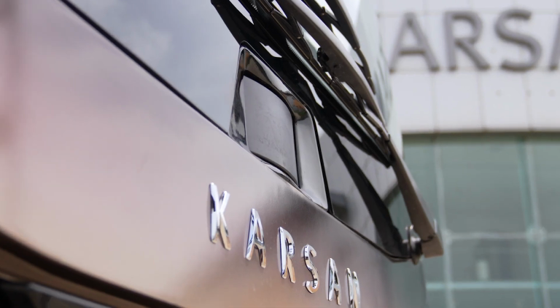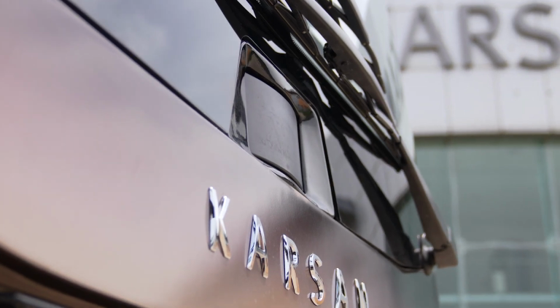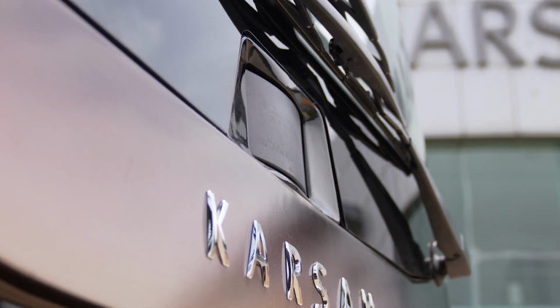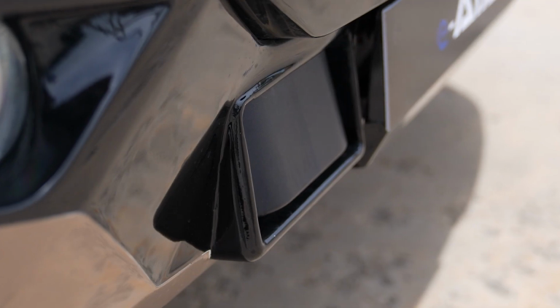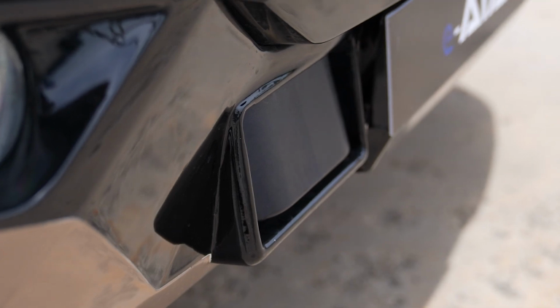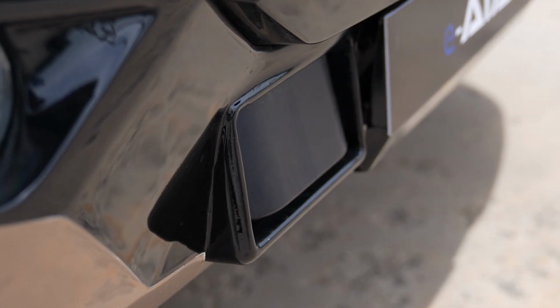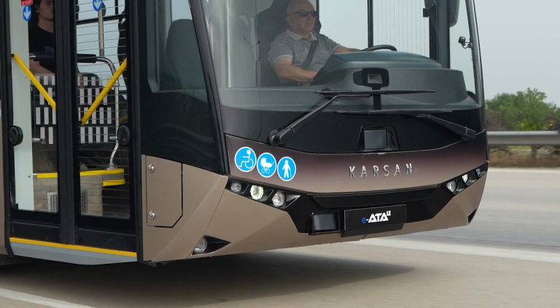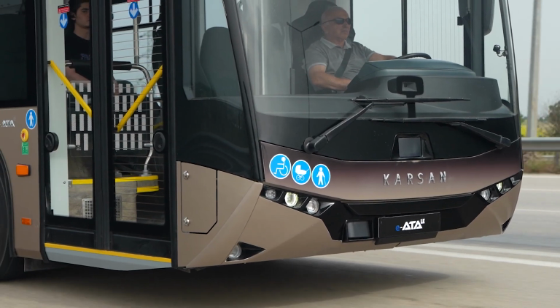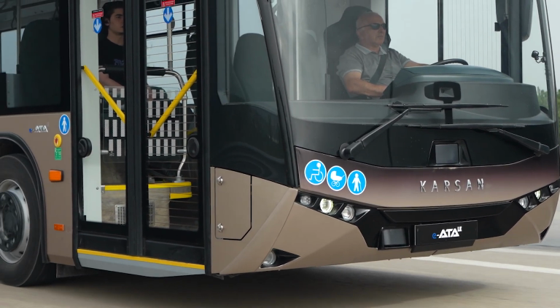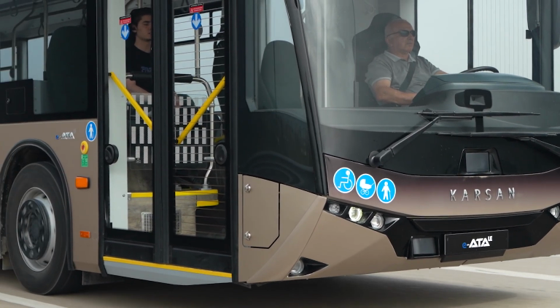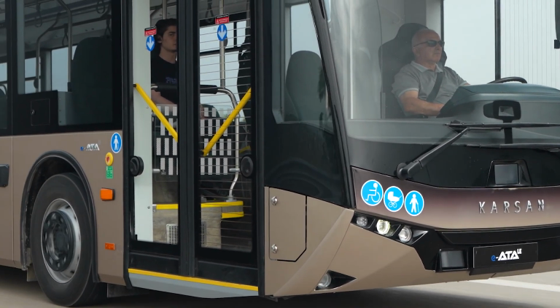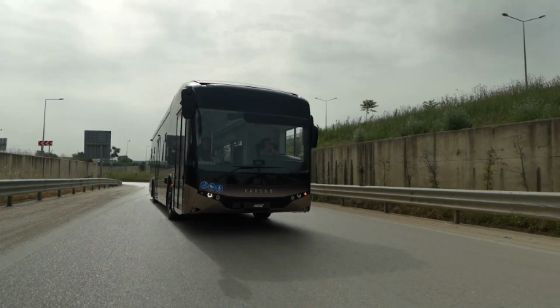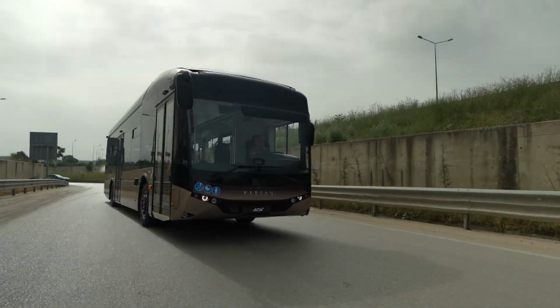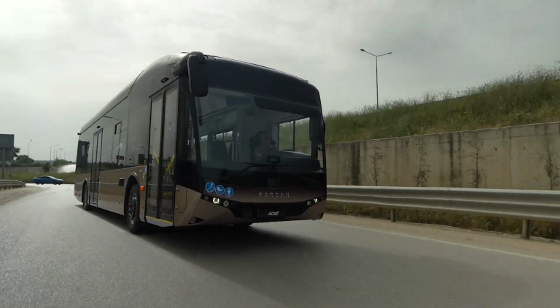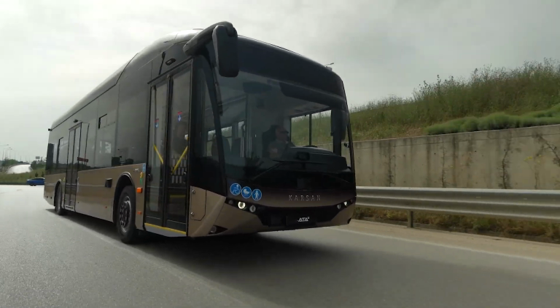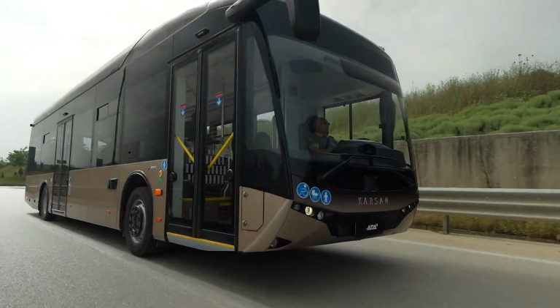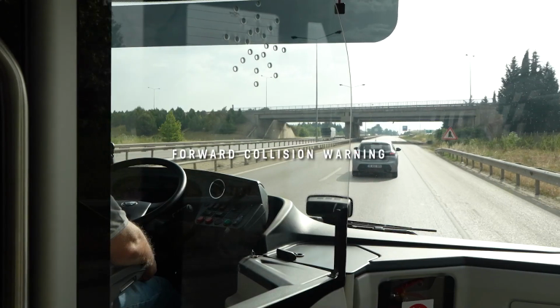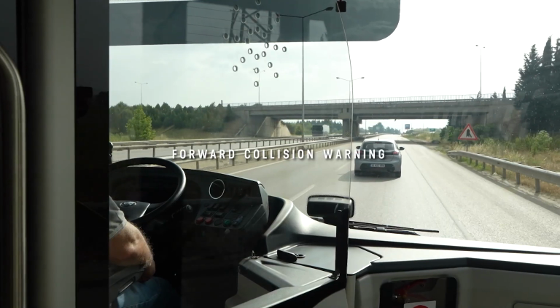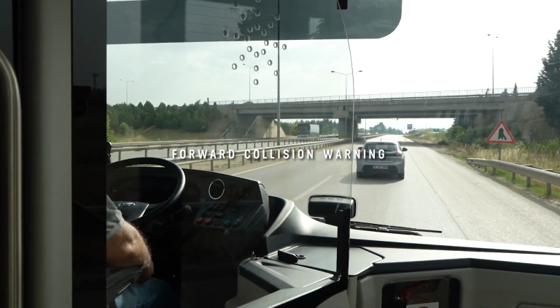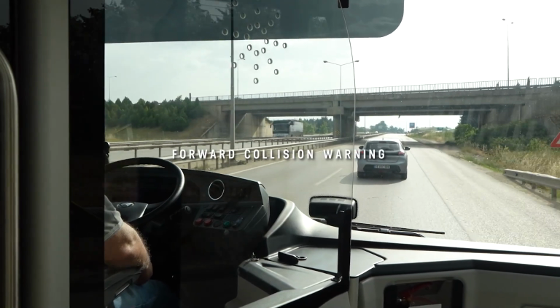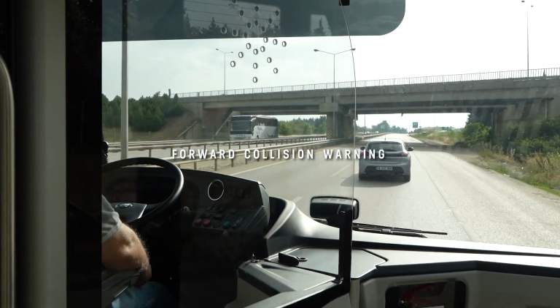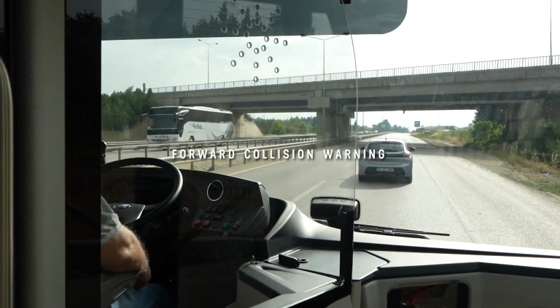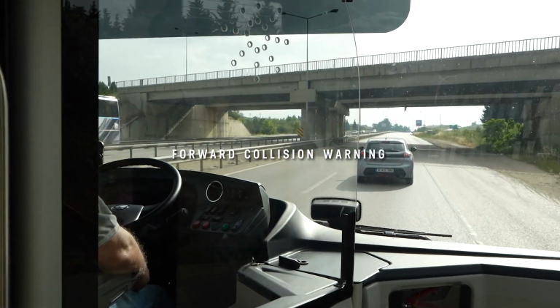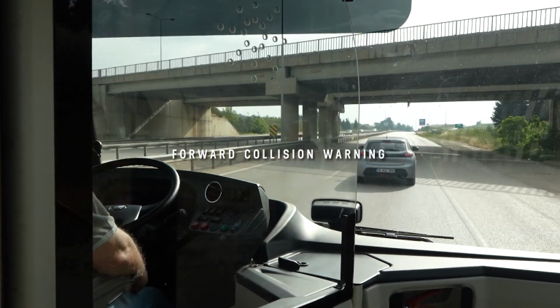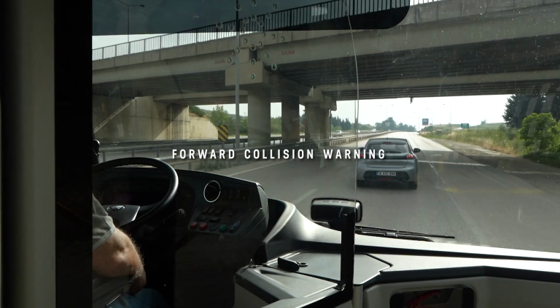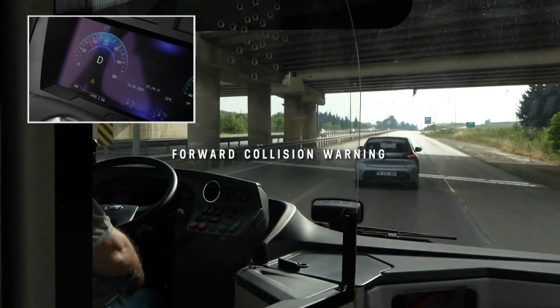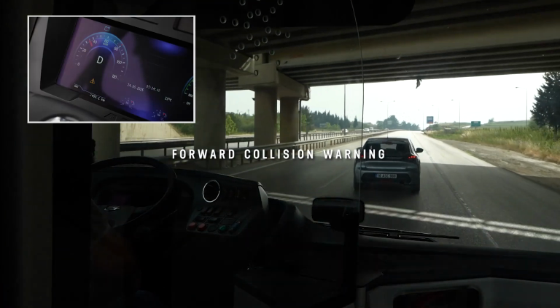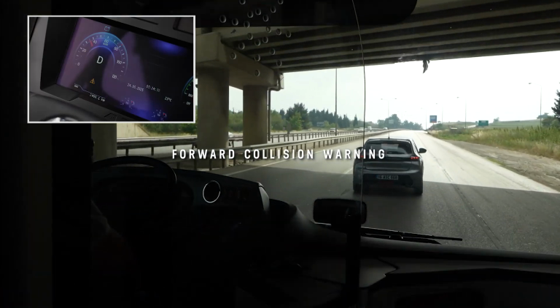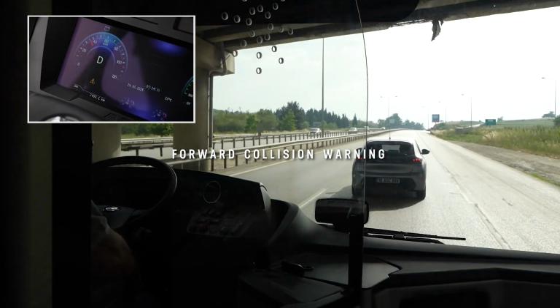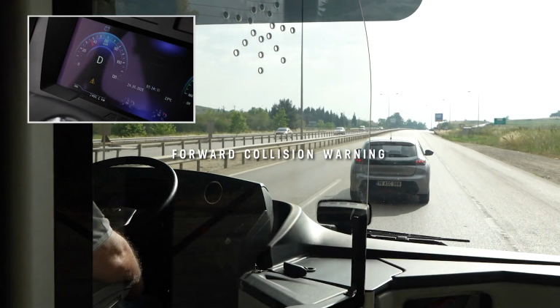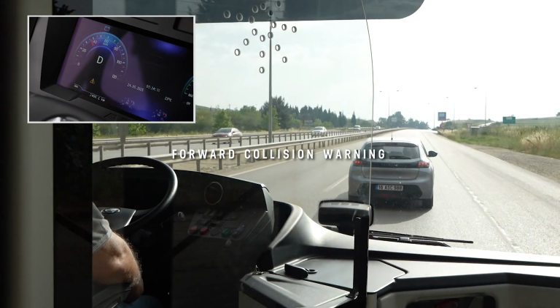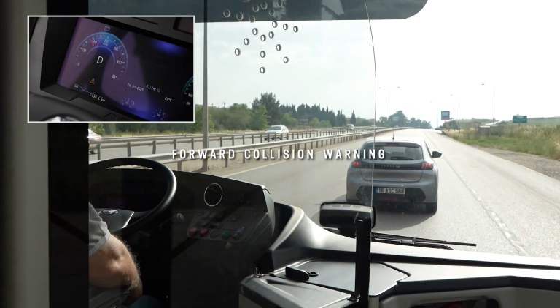The urban forward collision warning system monitors IATA Le's speed and the distance between its position and the vehicle in front of it. When there is a high risk of a collision, the system delivers audible and visual alerts so the driver can take action.